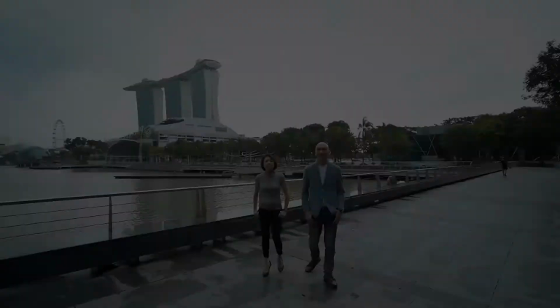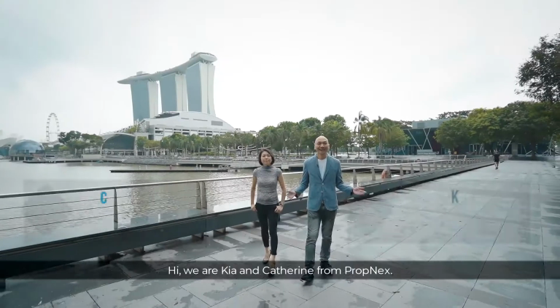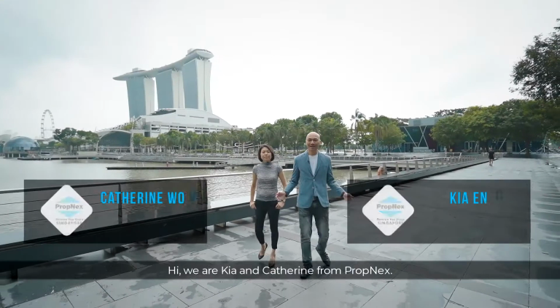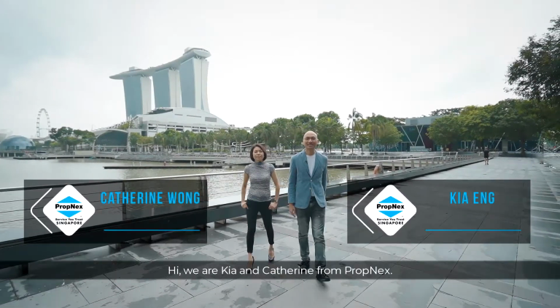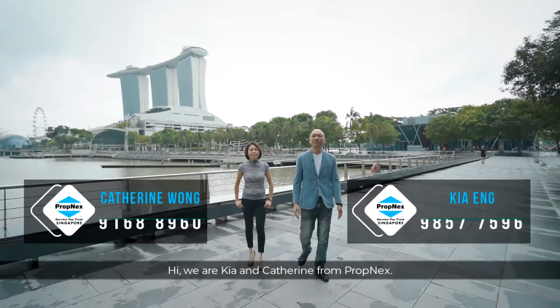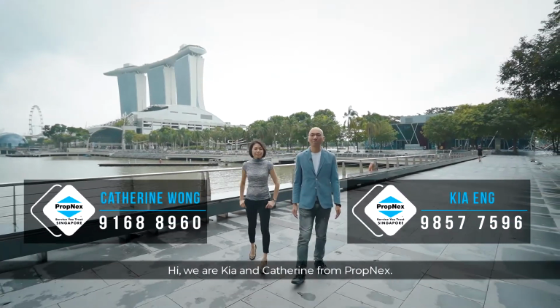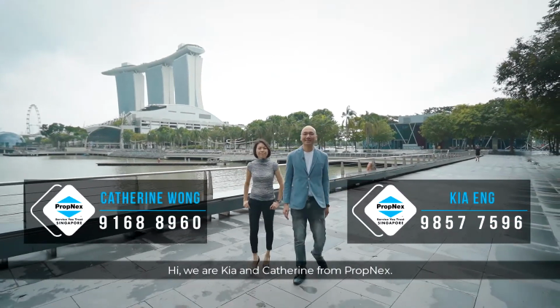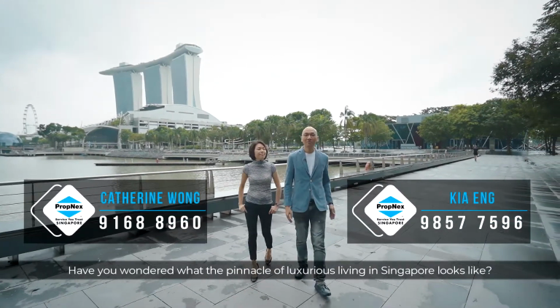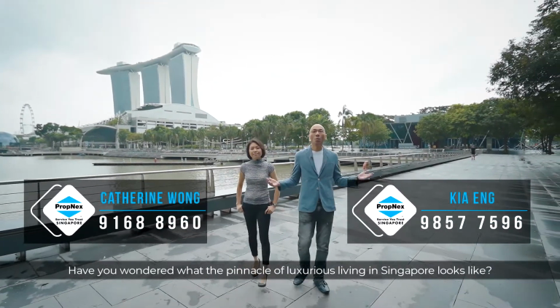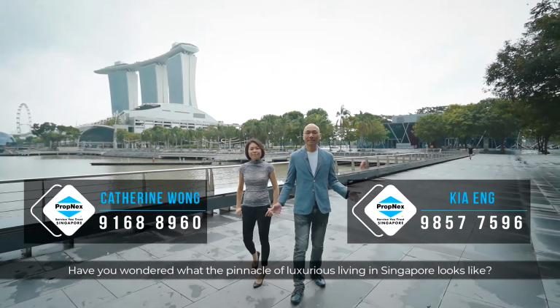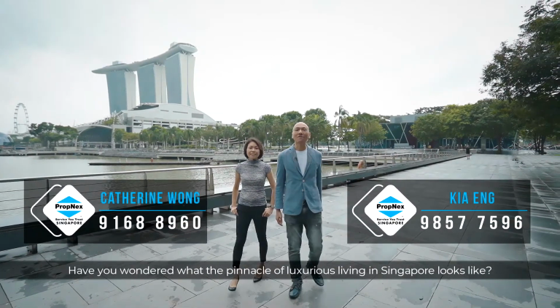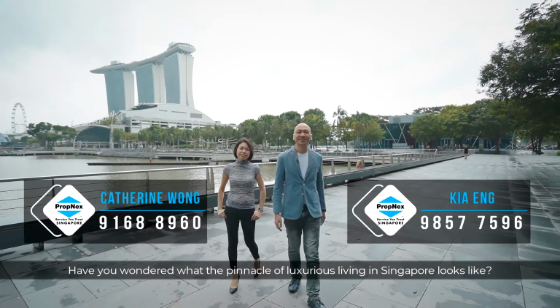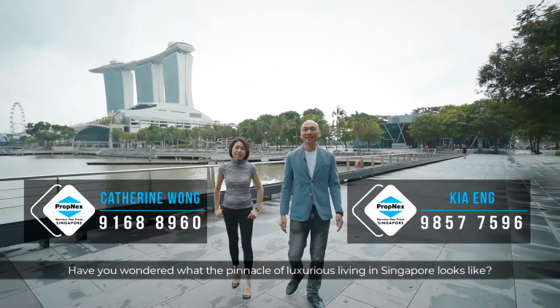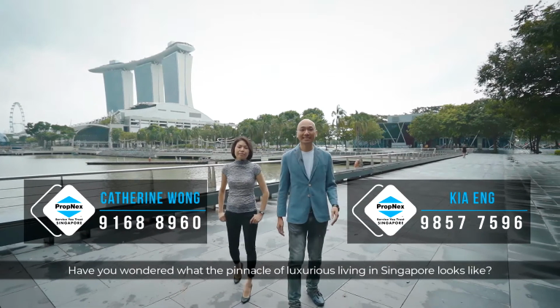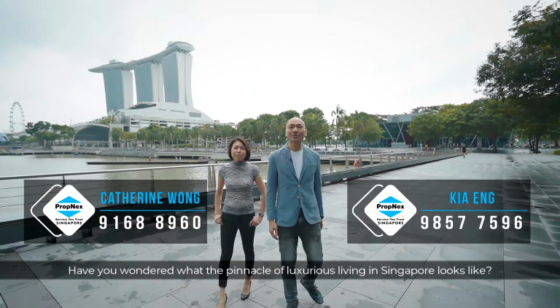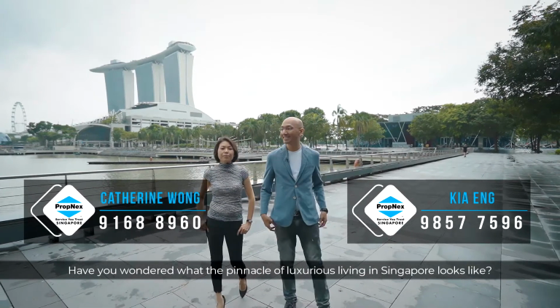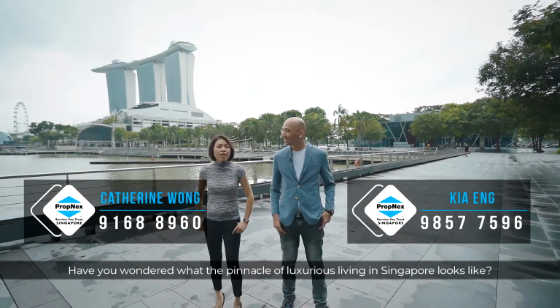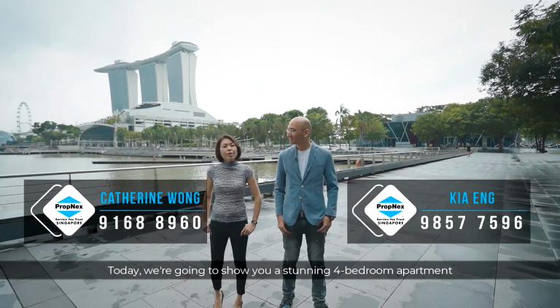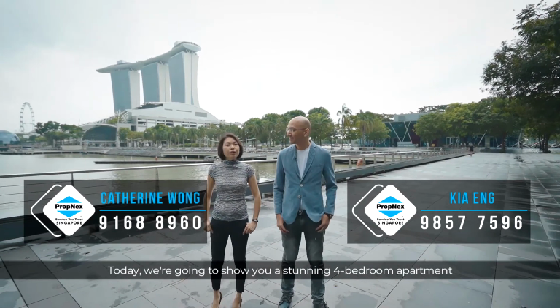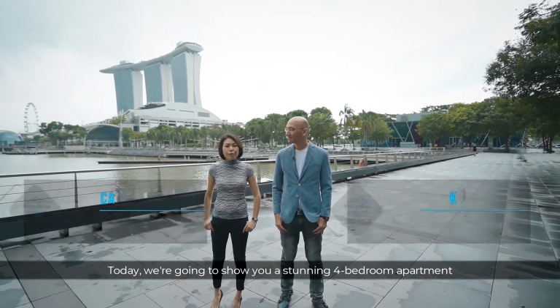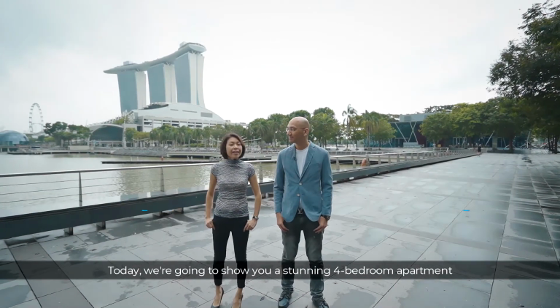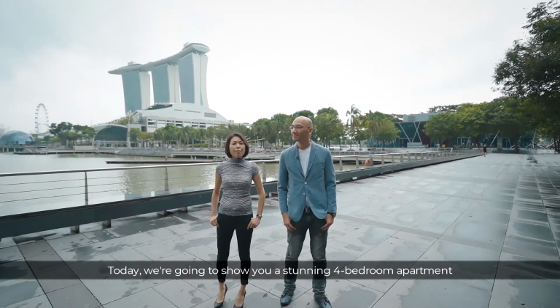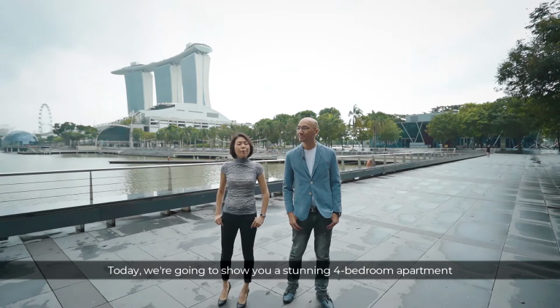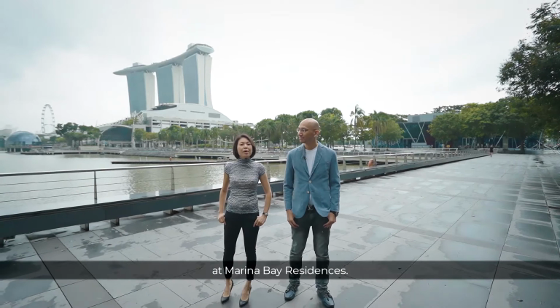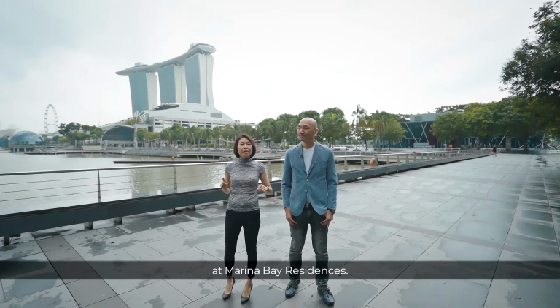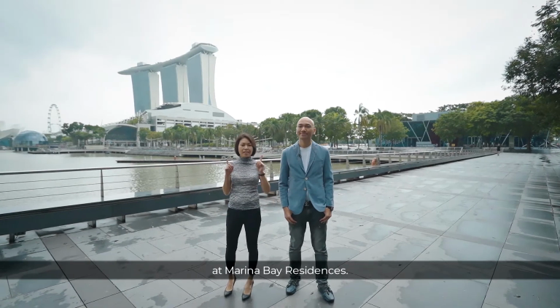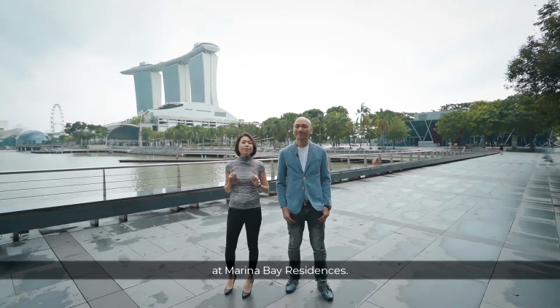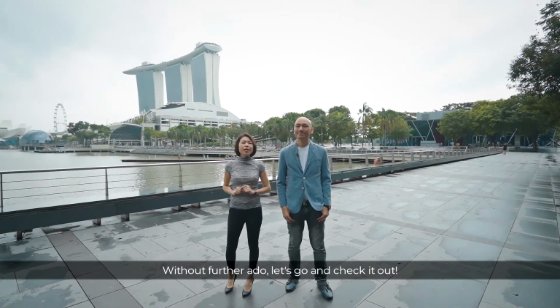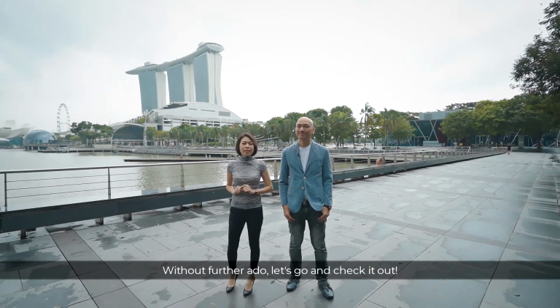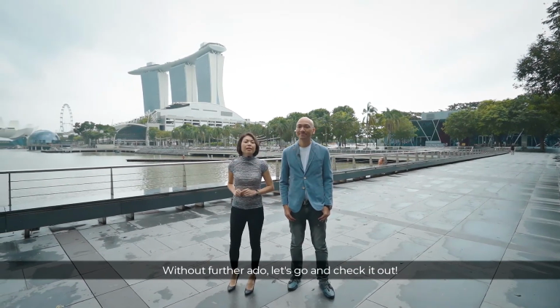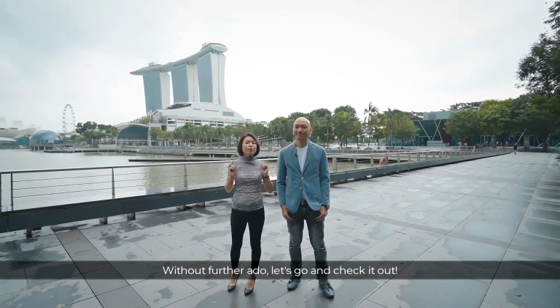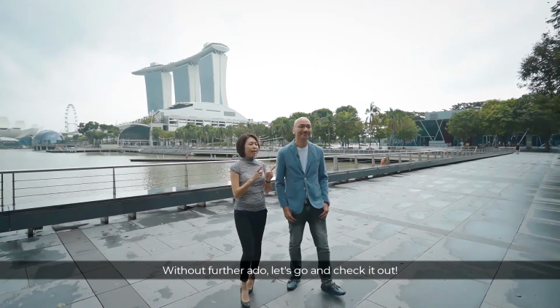Hi, we are Keah and Catrin from Propnext. Have you wondered what the pinnacle of luxurious living in Singapore looks like? Today, we are going to show you a stunning 4-bedroom apartment at Marina Bay Residences. Without further ado, let's go and check it out.